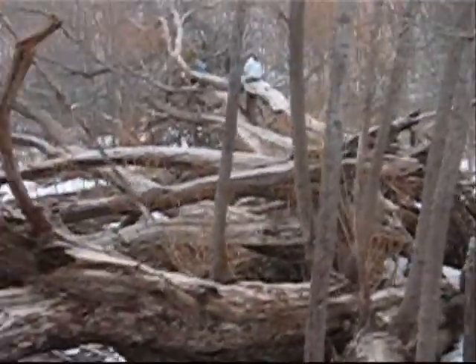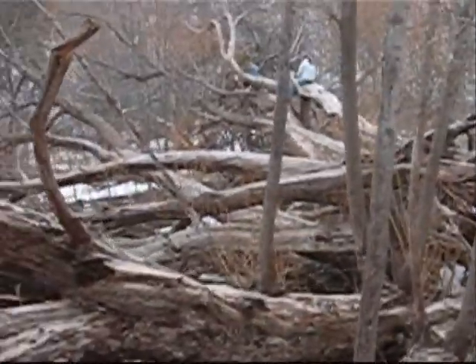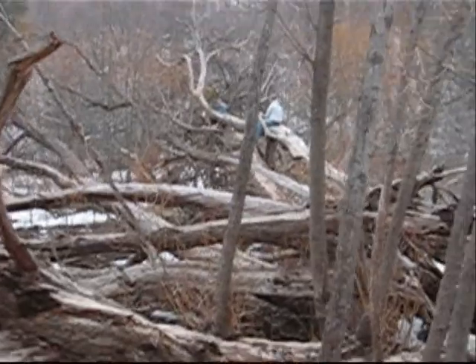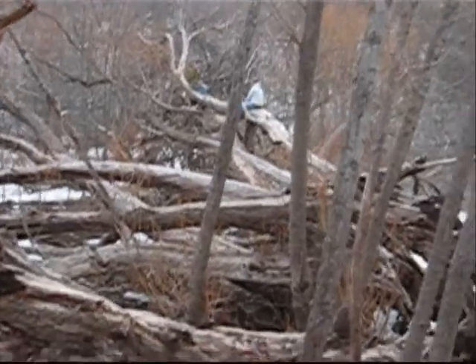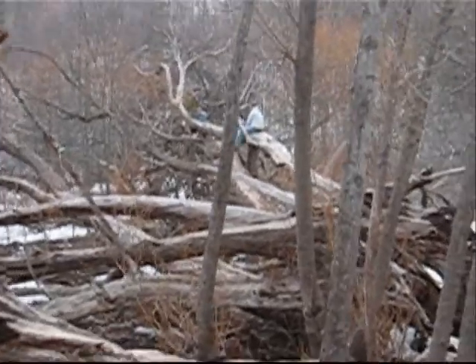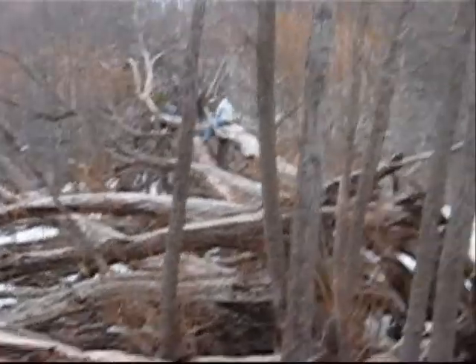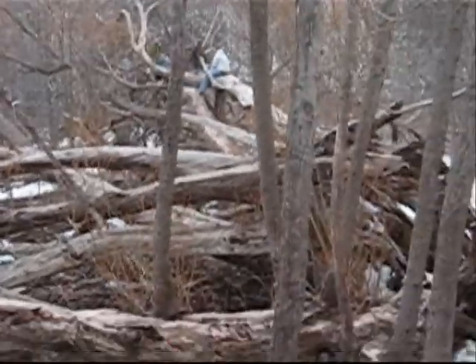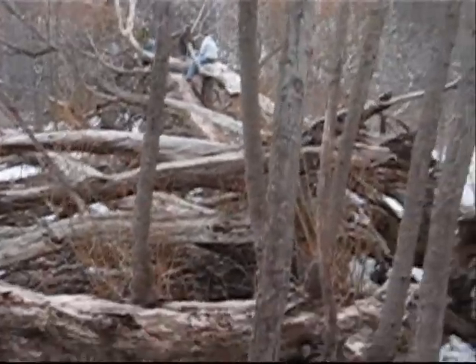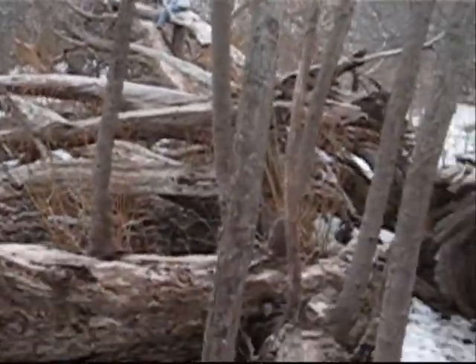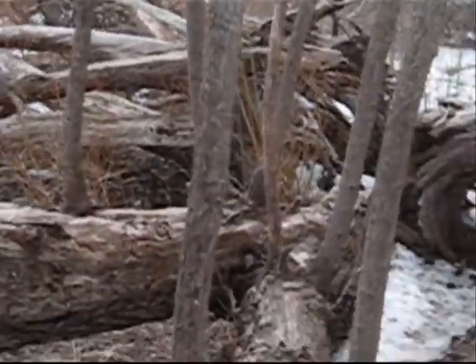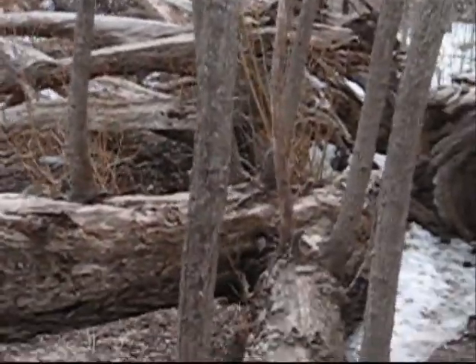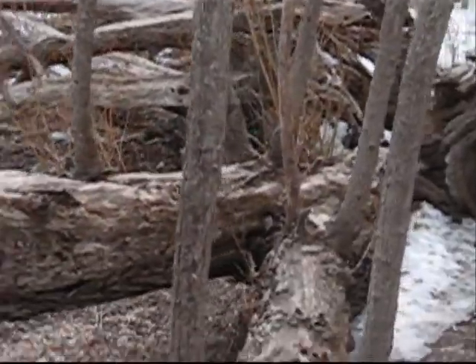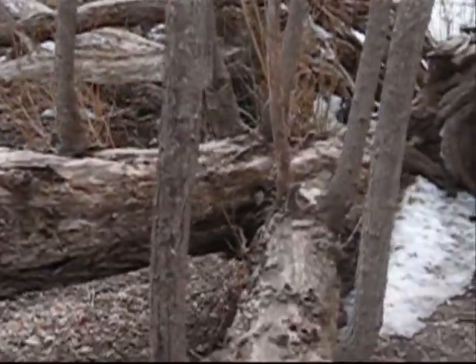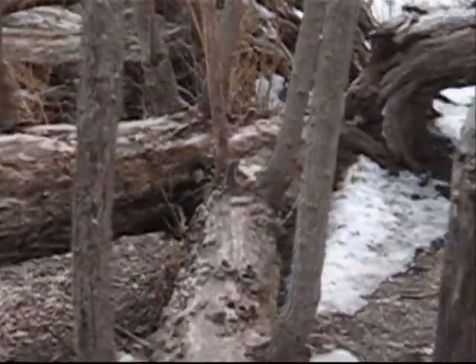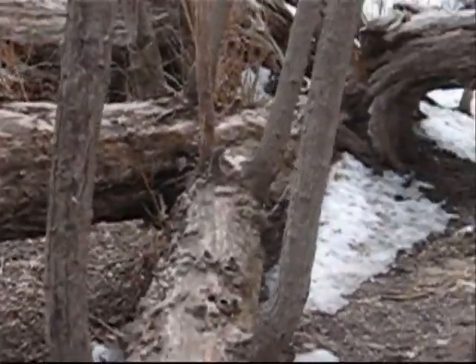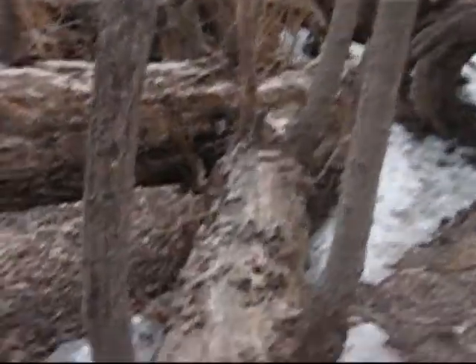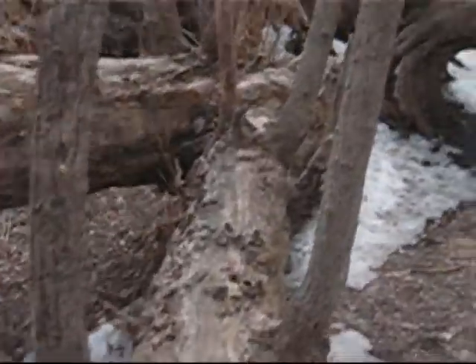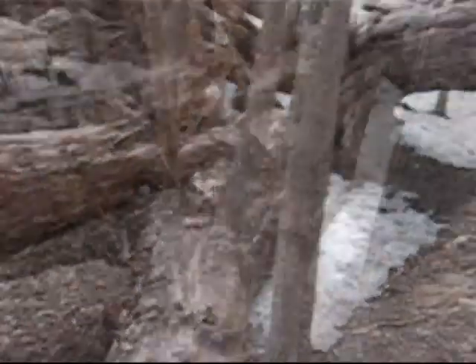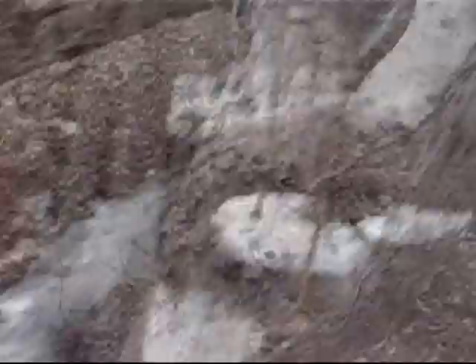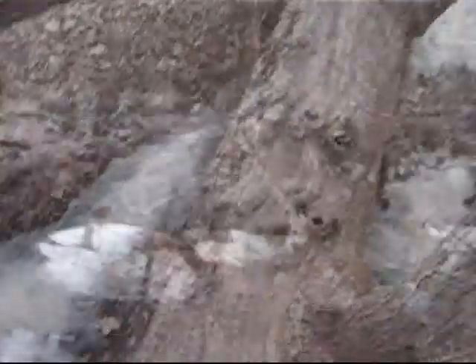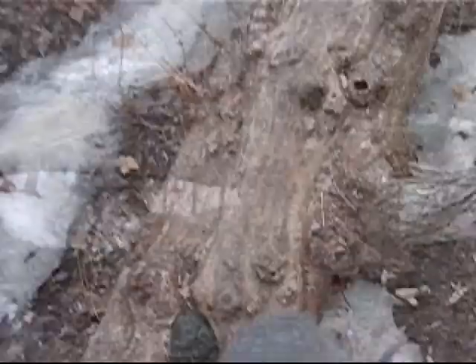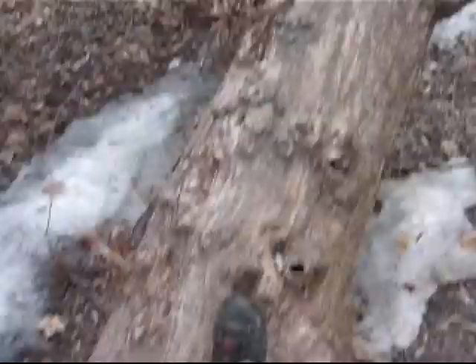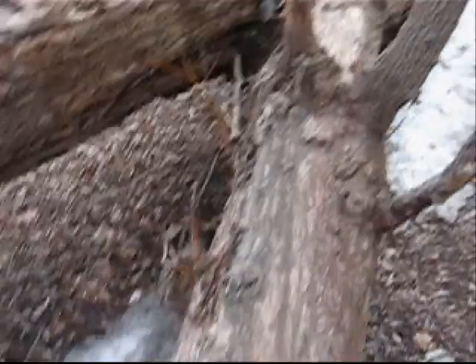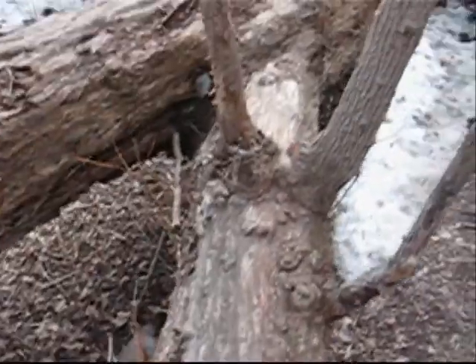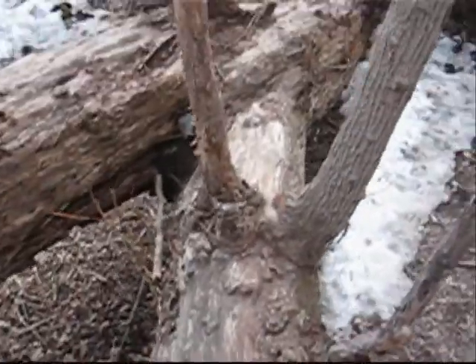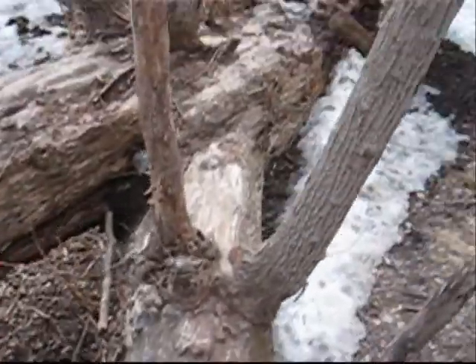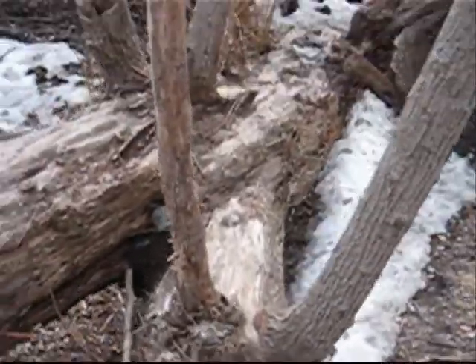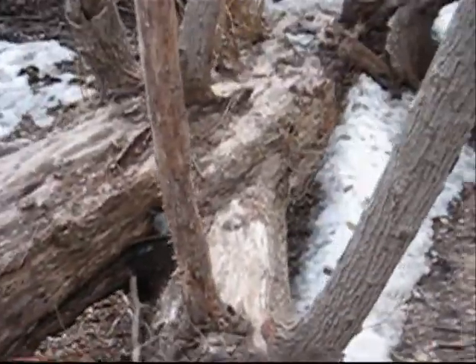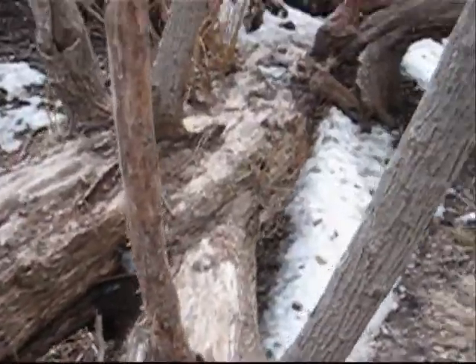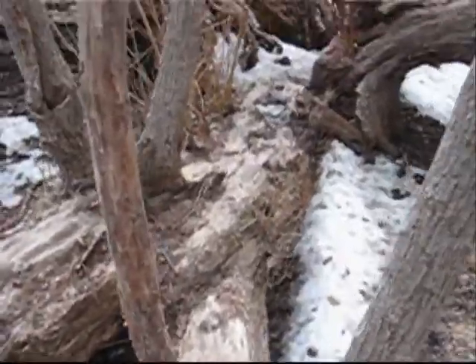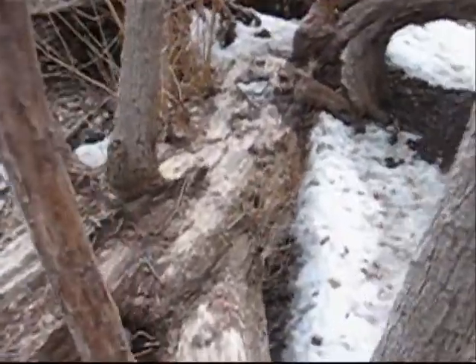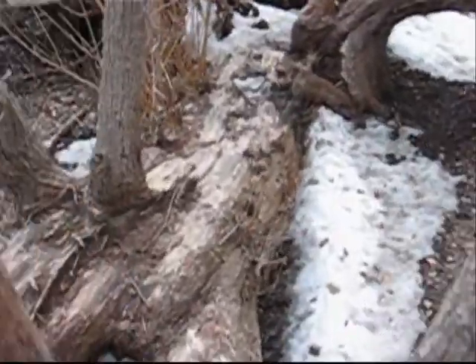What's up? What's up? This is a big tree that fell apart here.